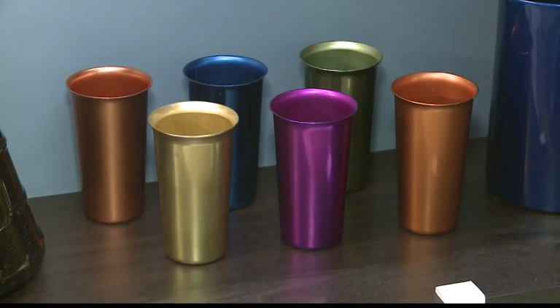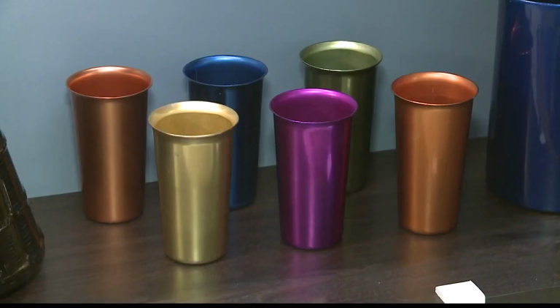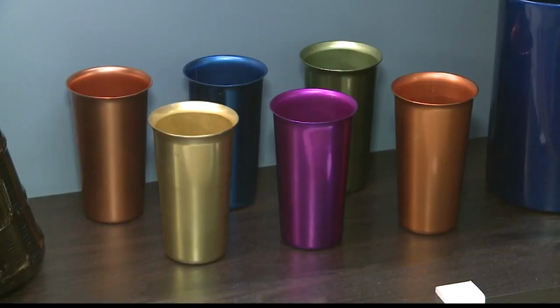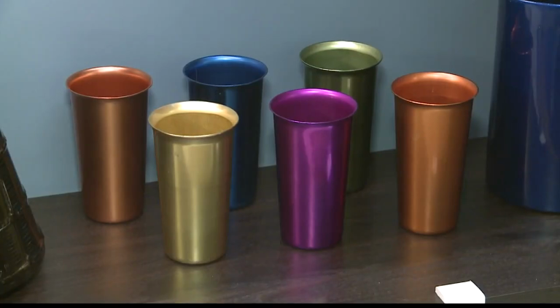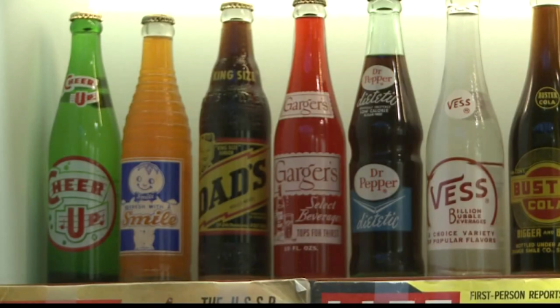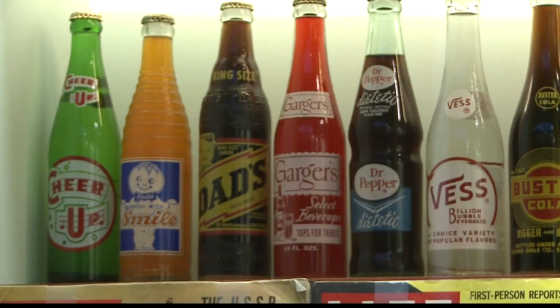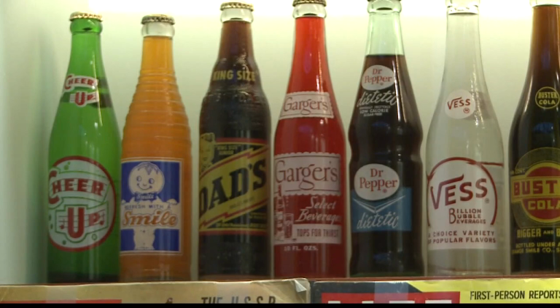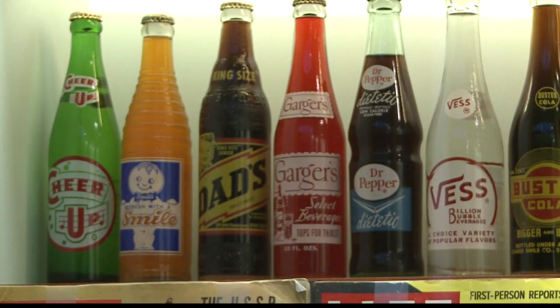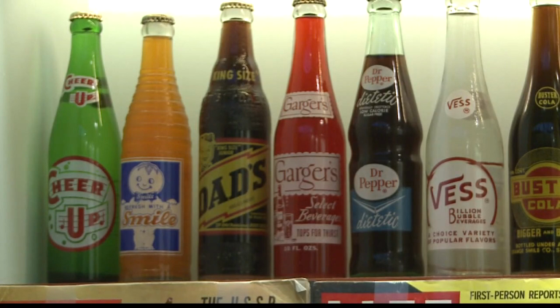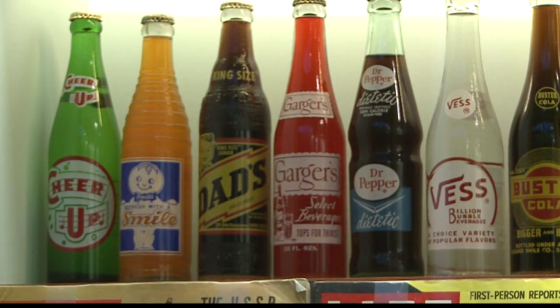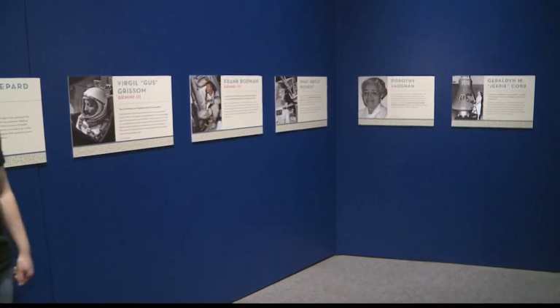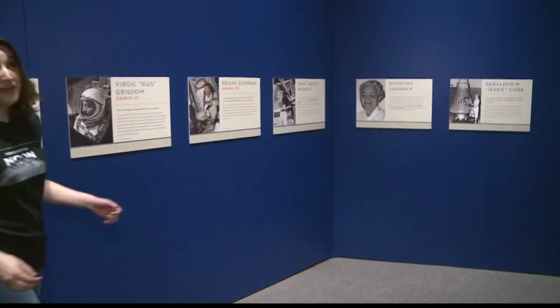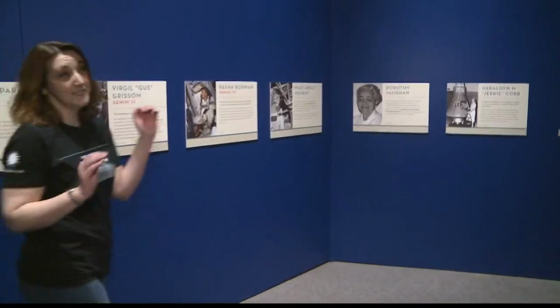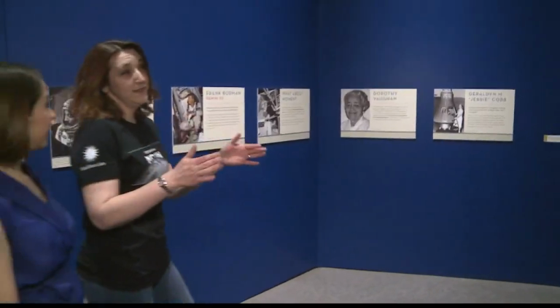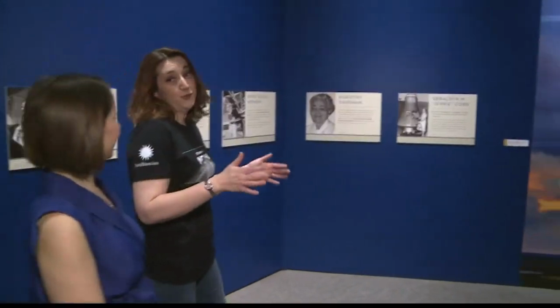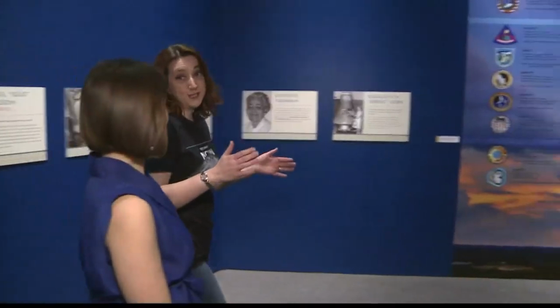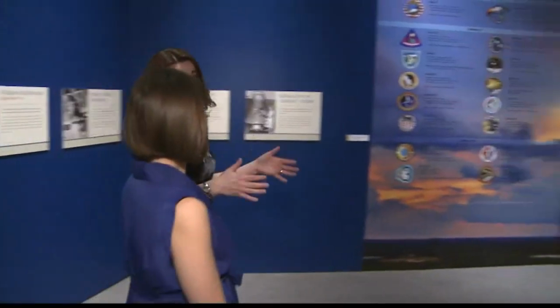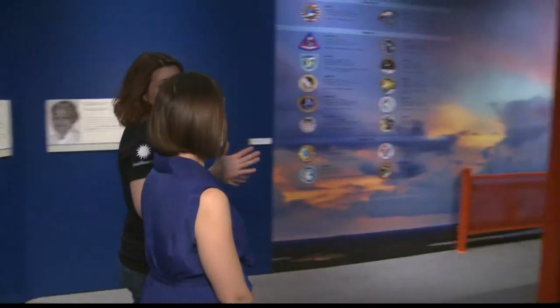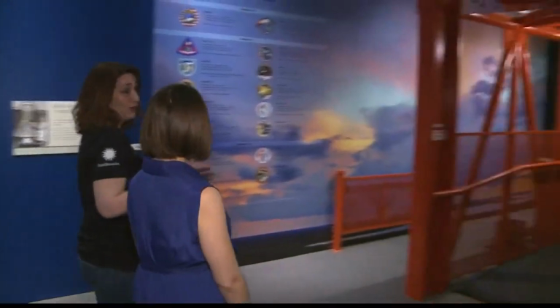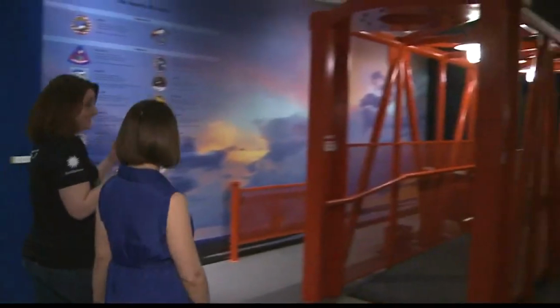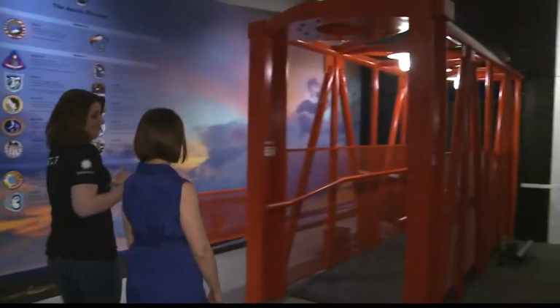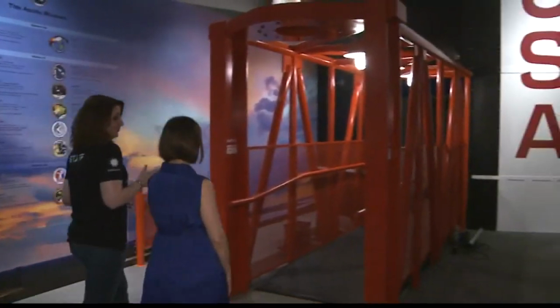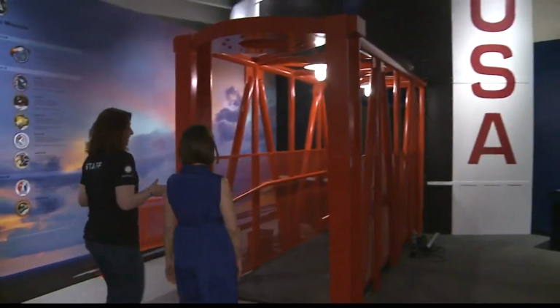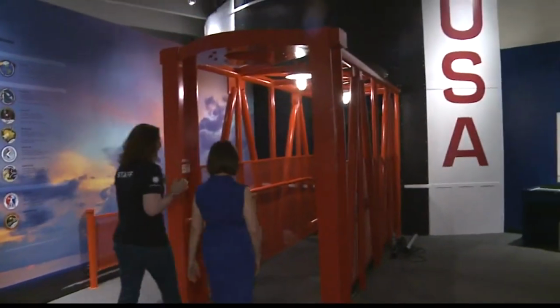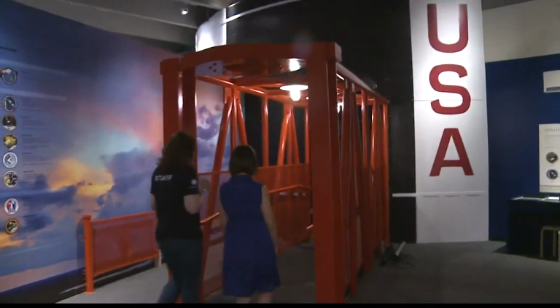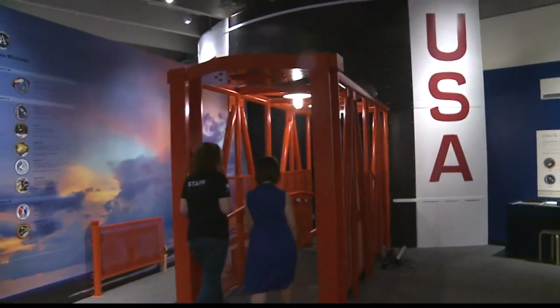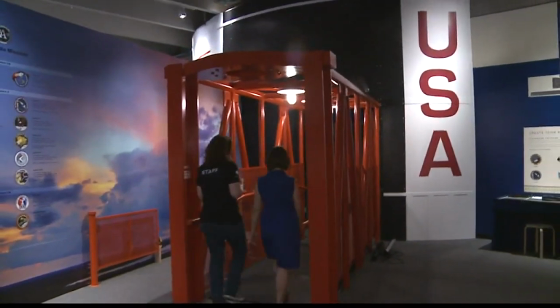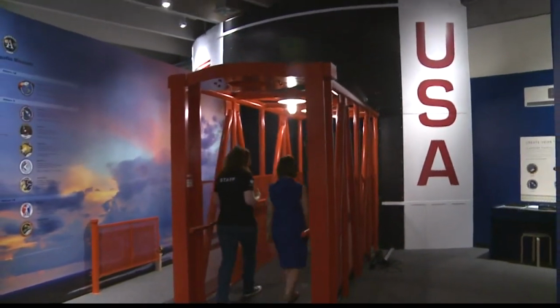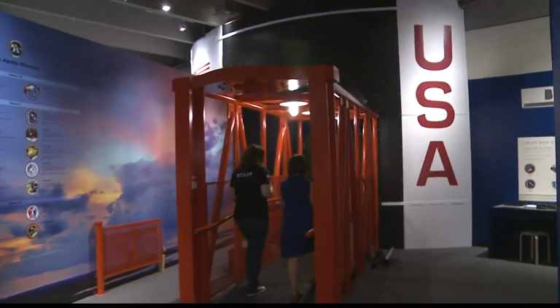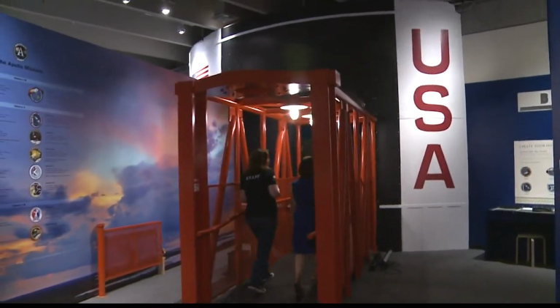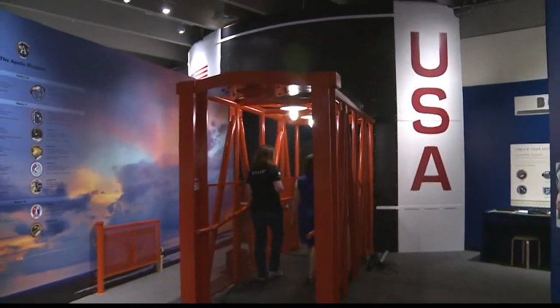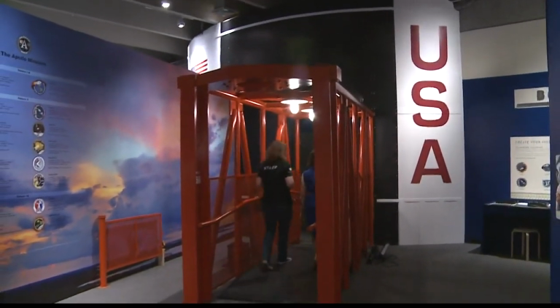At this point in the exhibit, all artifacts have come from the St. Louis Science Center's collection. So now this is what leads you into the Smithsonian part, the Destination Moon experience, where you get to see the actual Apollo 11 command module.